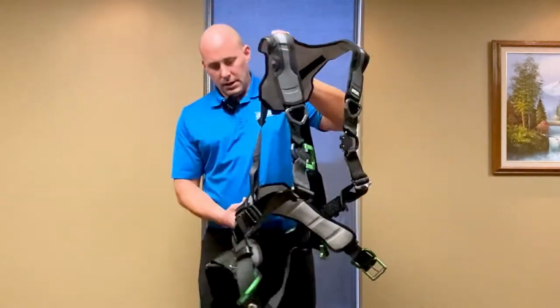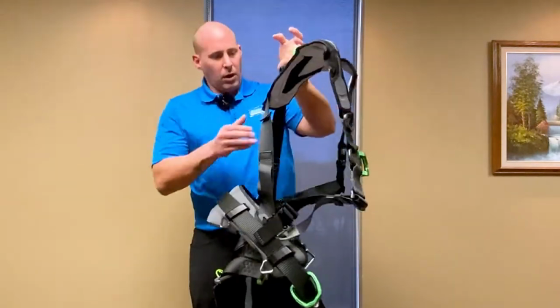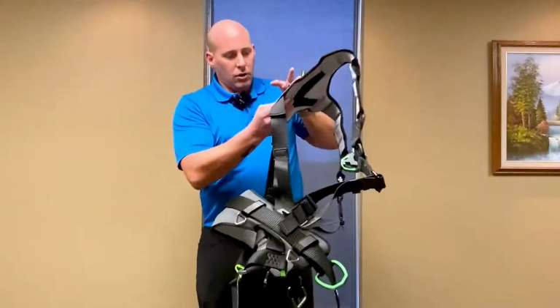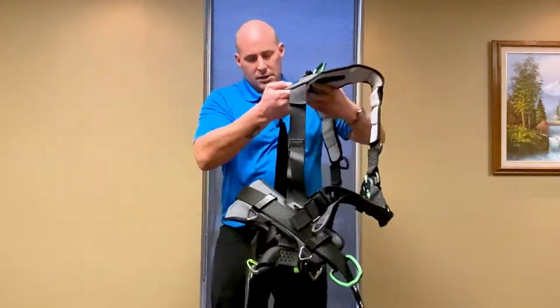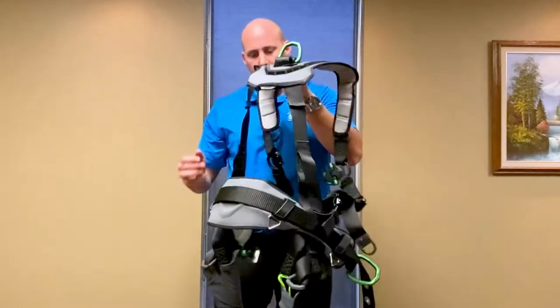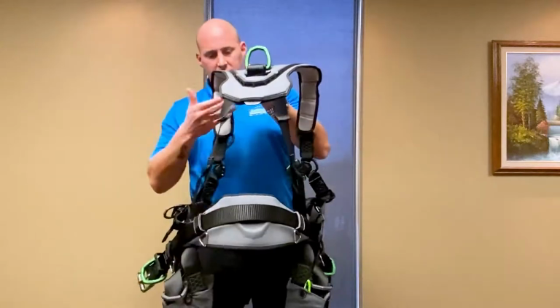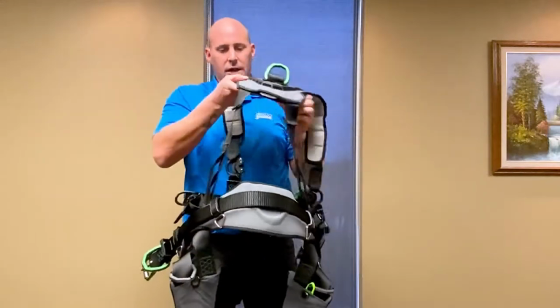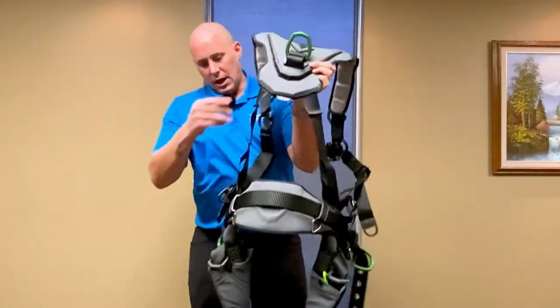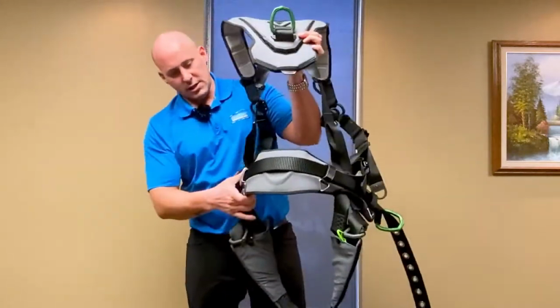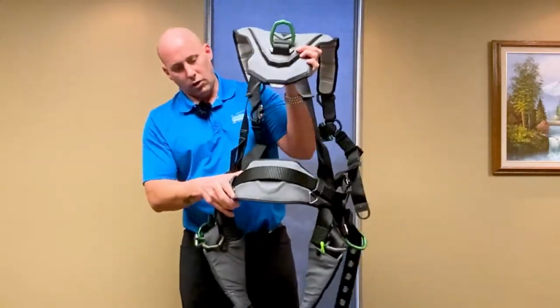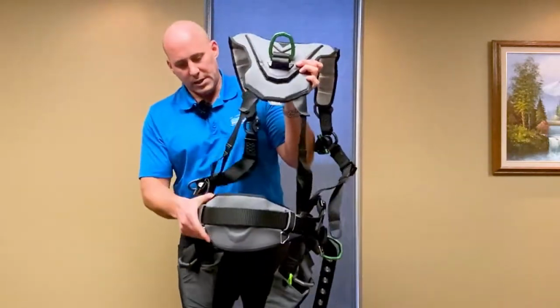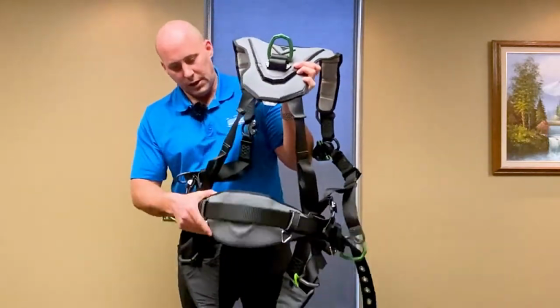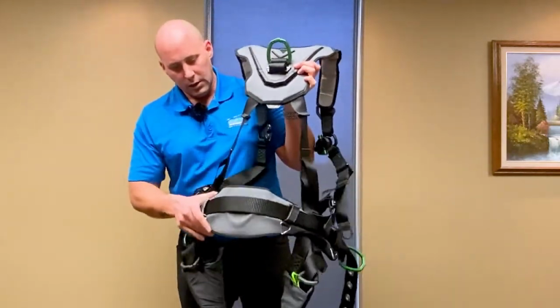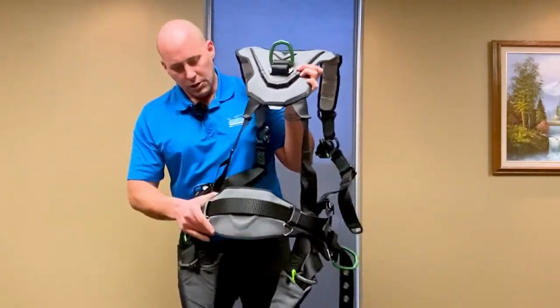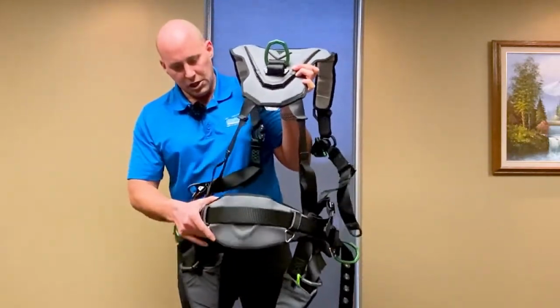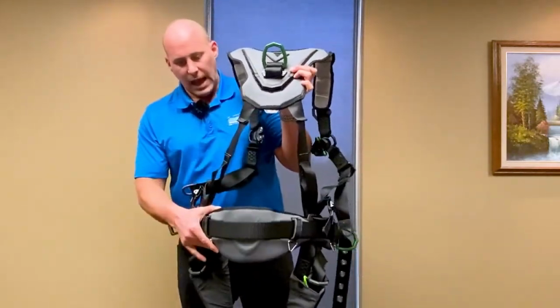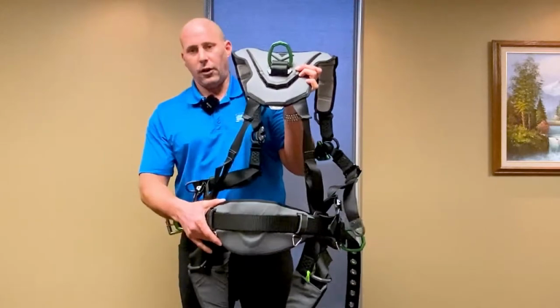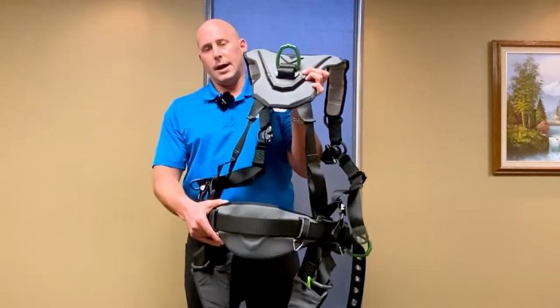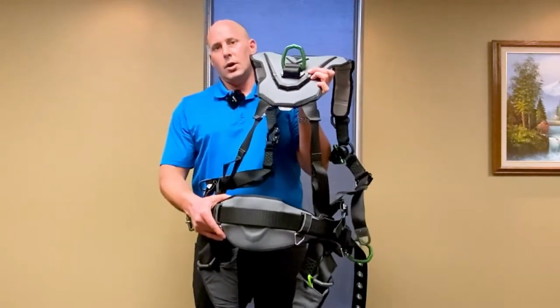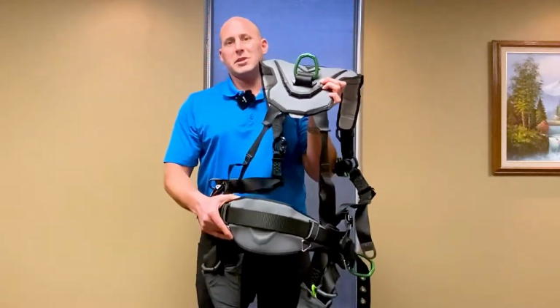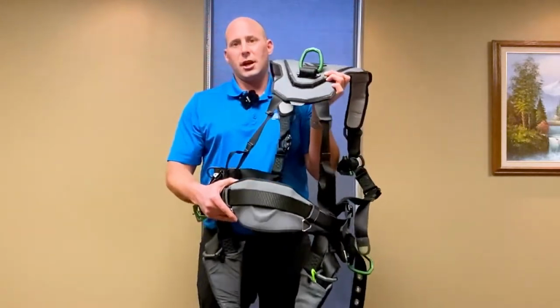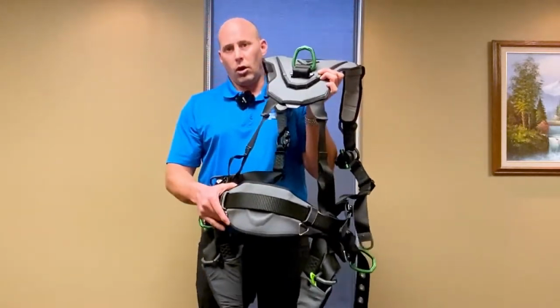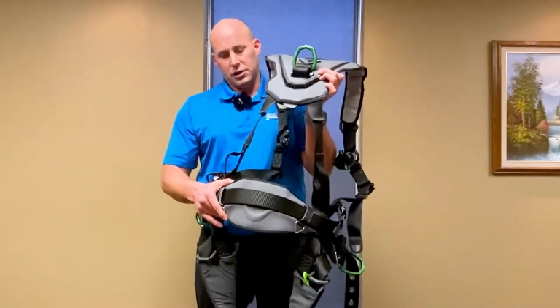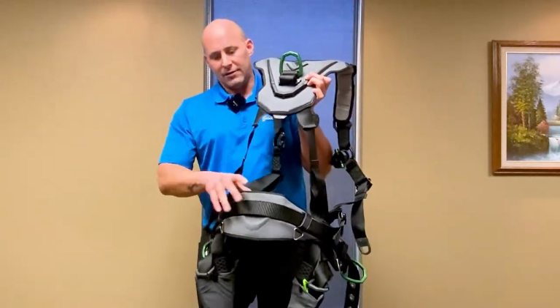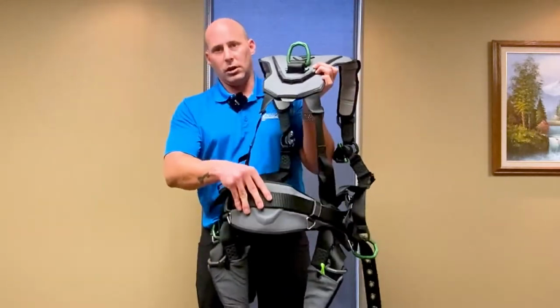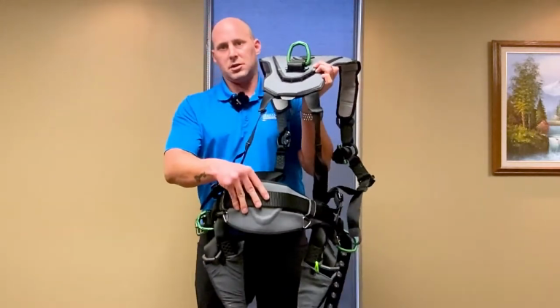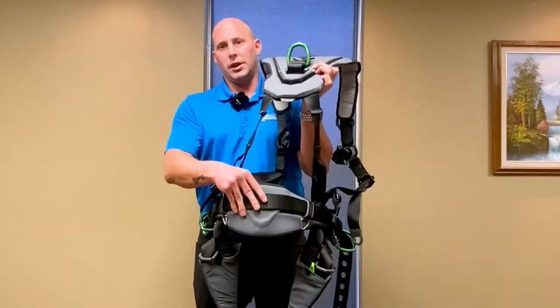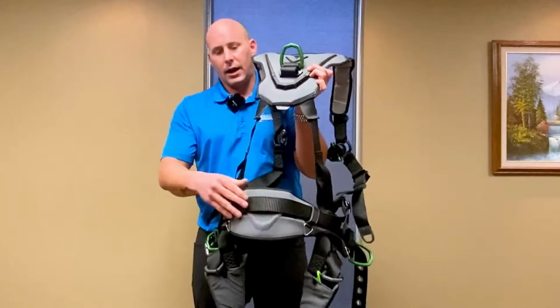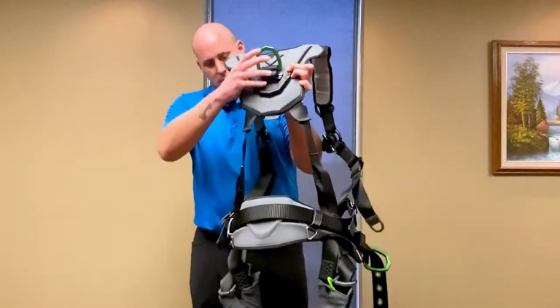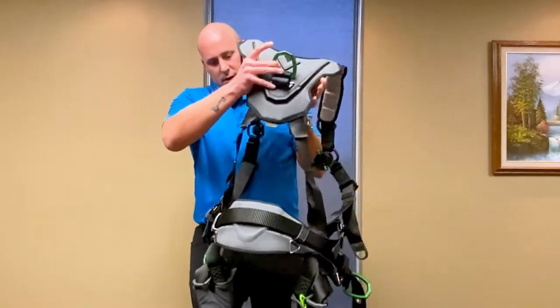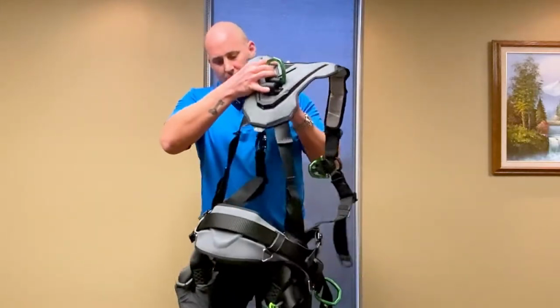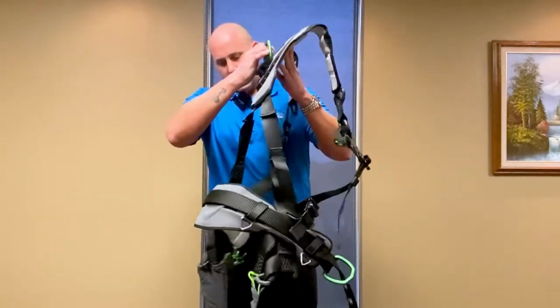The next part we can go down to talk about is the adjustable waist belt. You can adjust that for work positioning or if you just want to have some more lumbar support on your back — that always helps.